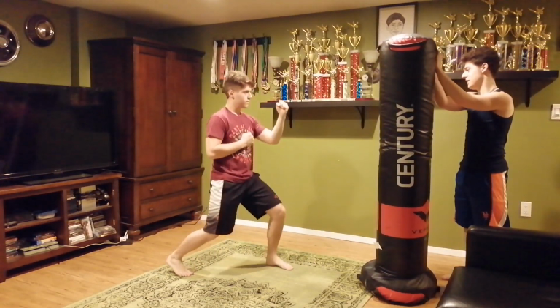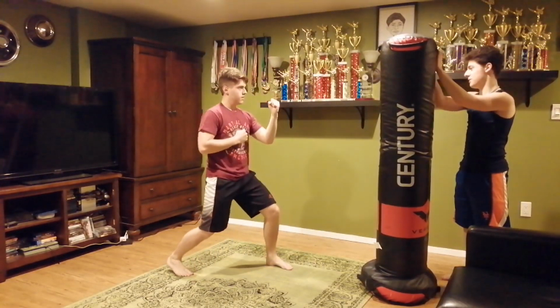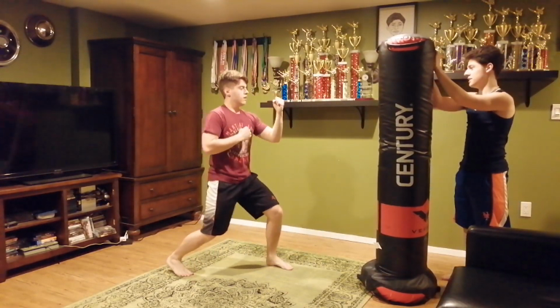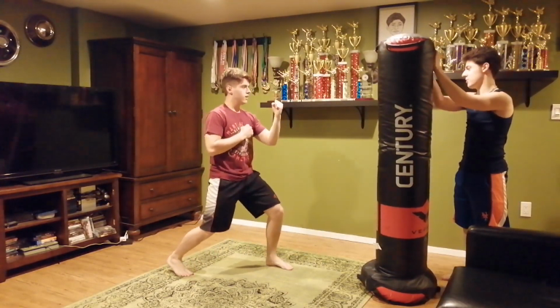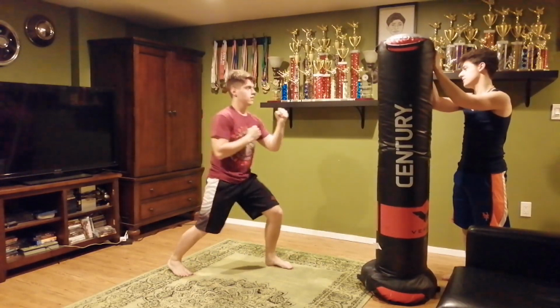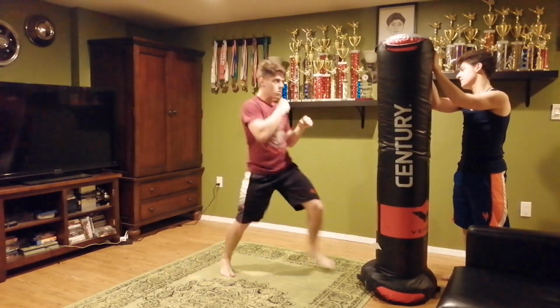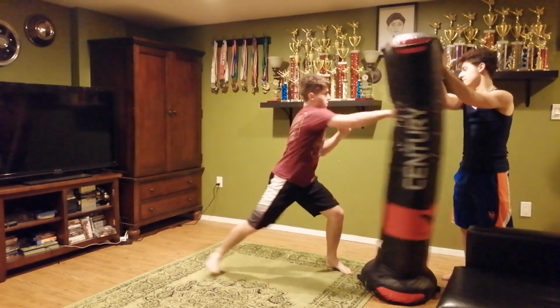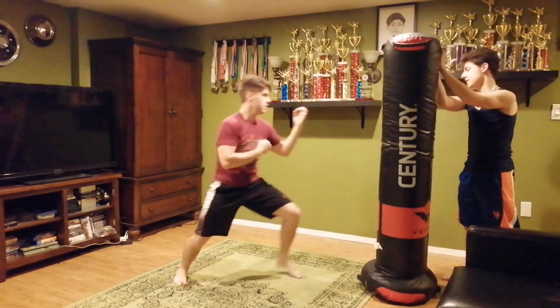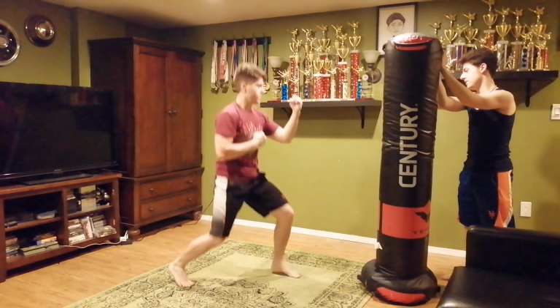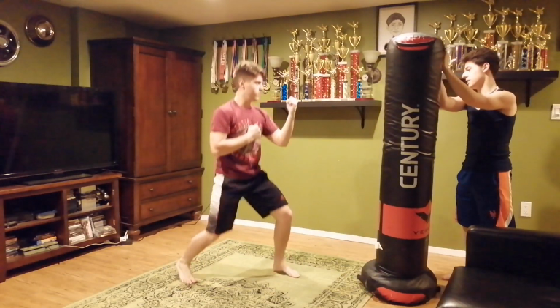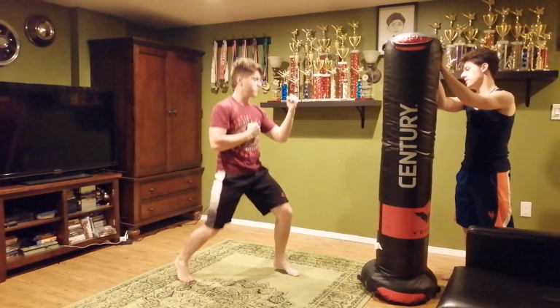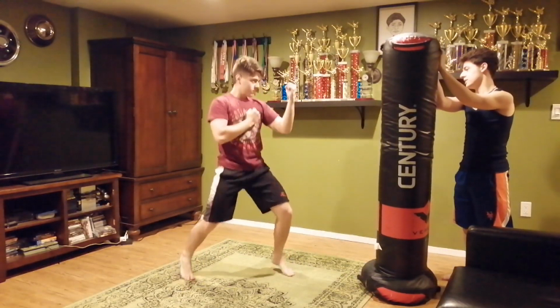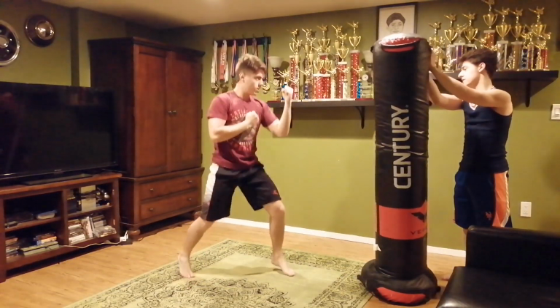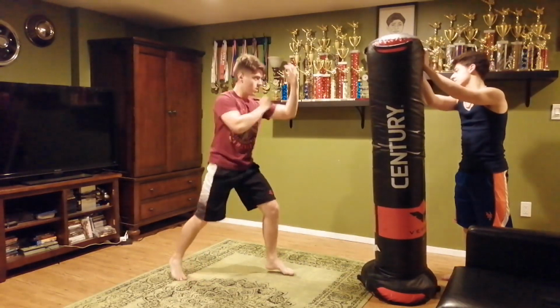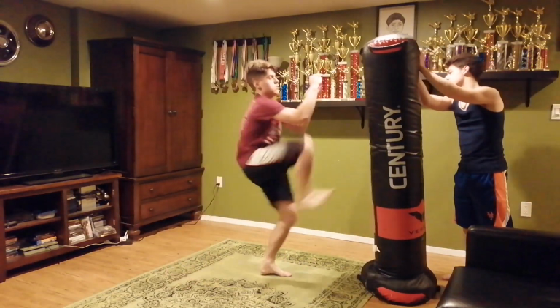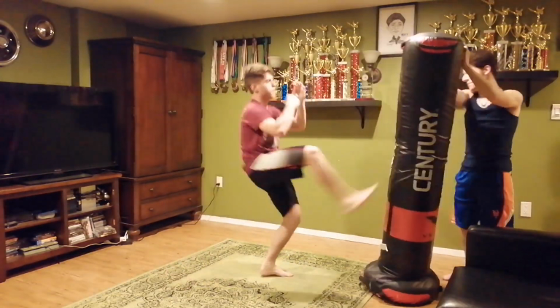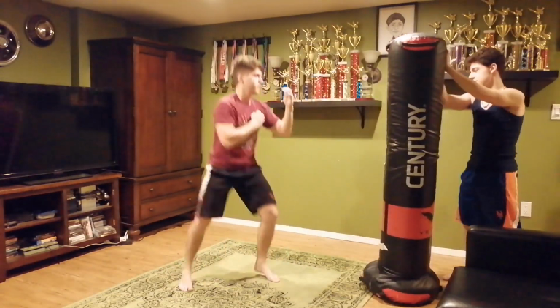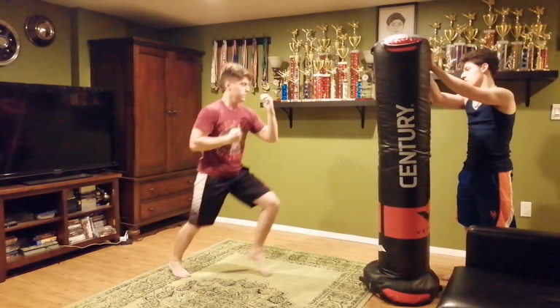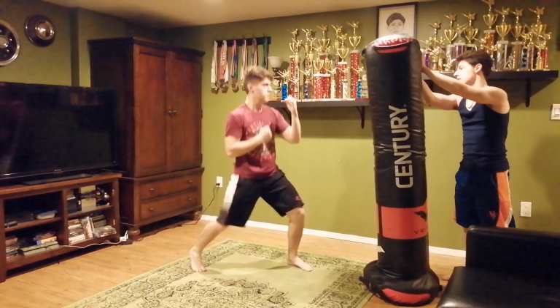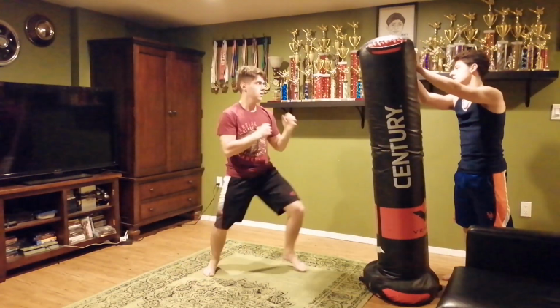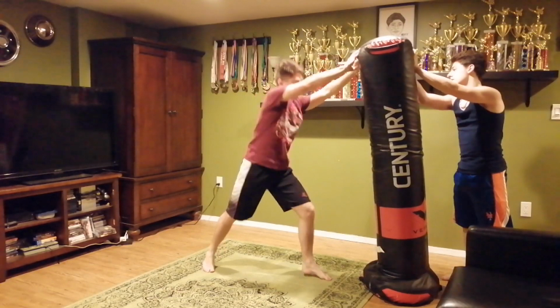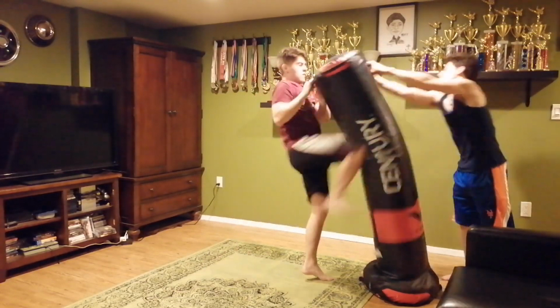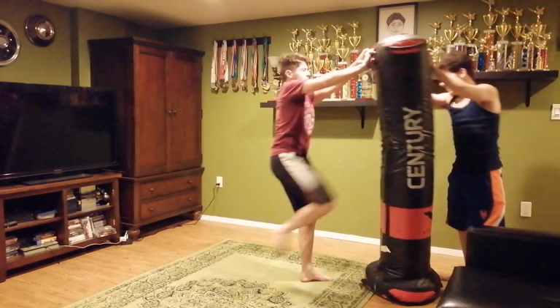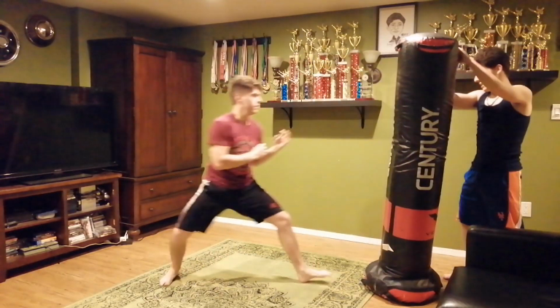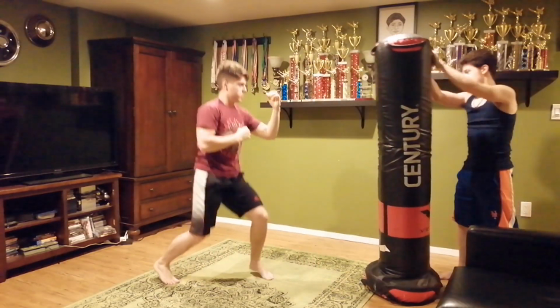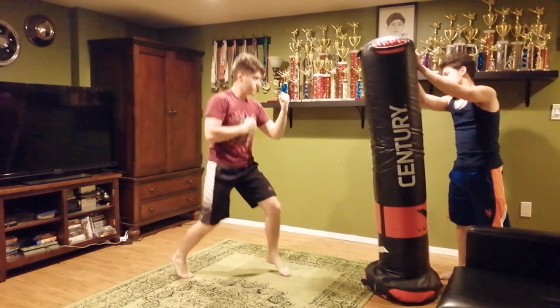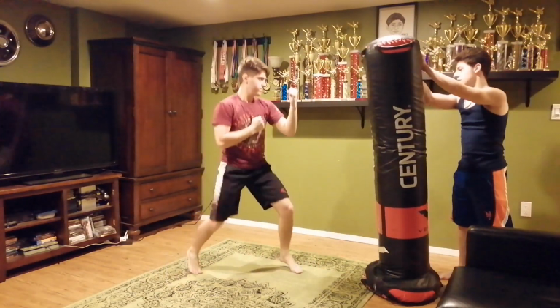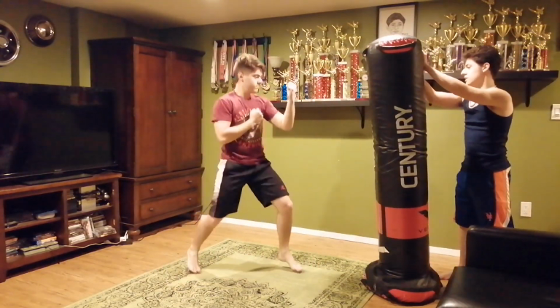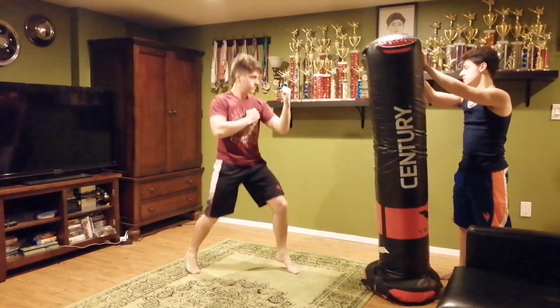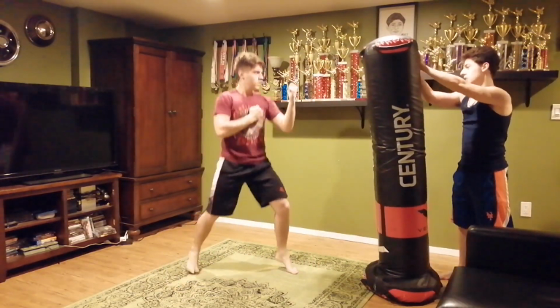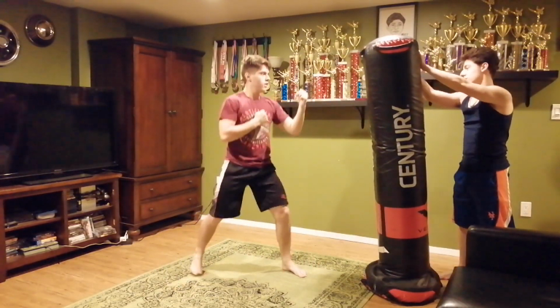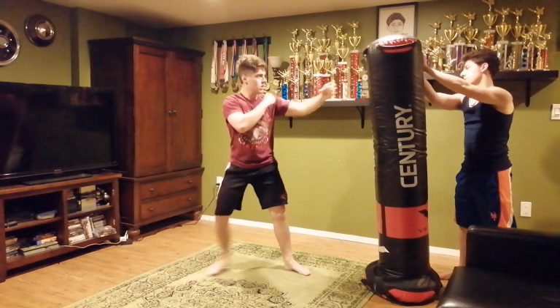There we go. Ready? Jab, cross. There we go. Front kick. There we go. Ready? Instant machine jump around. Asking a ten goal.